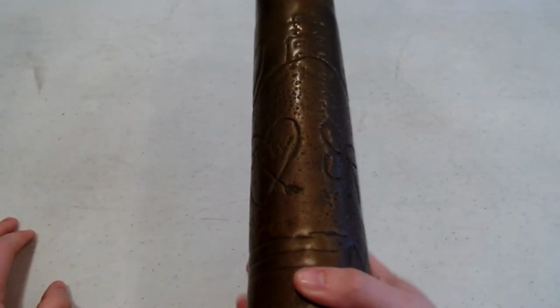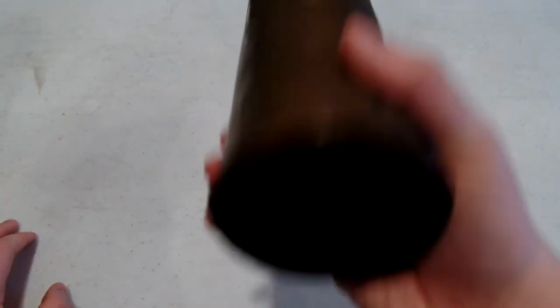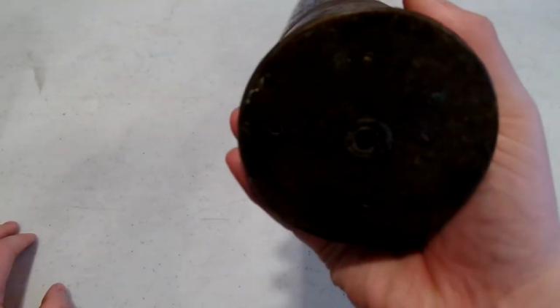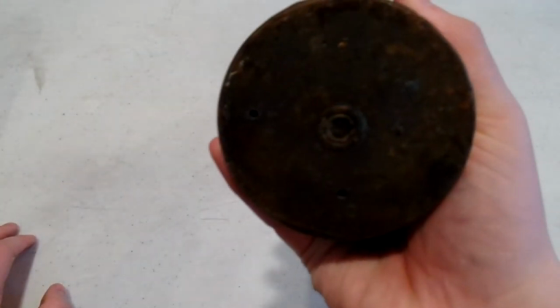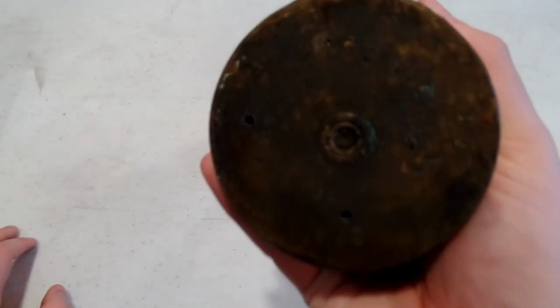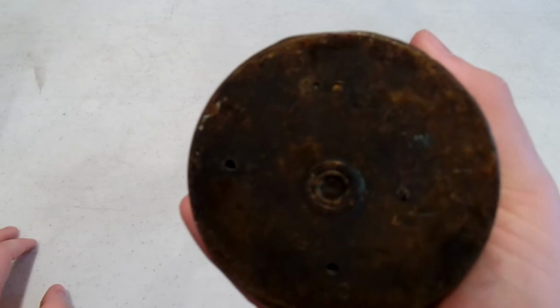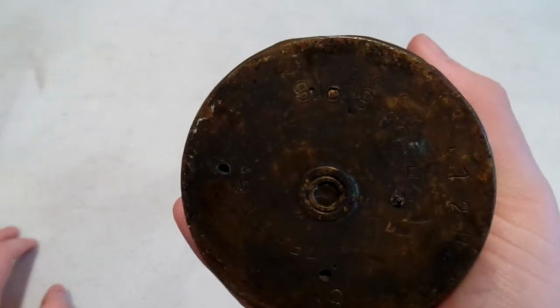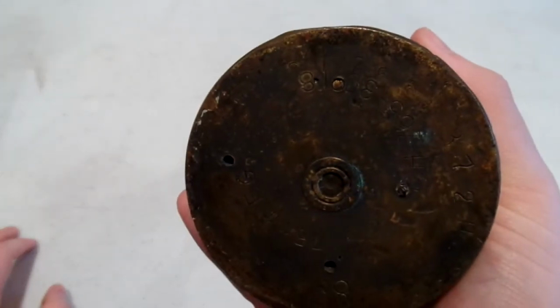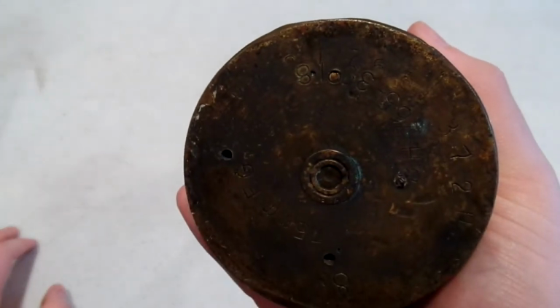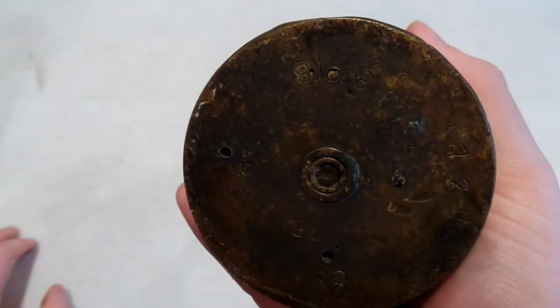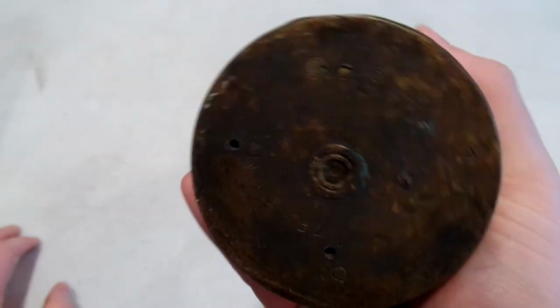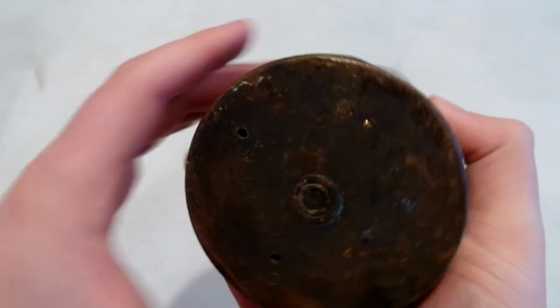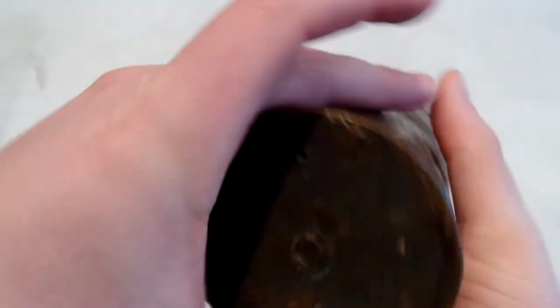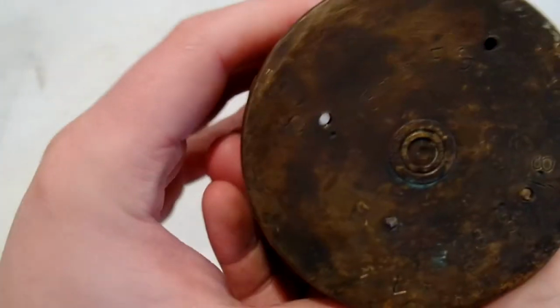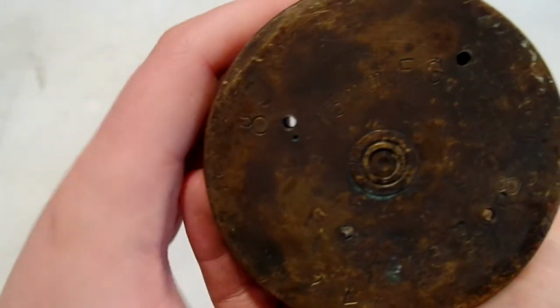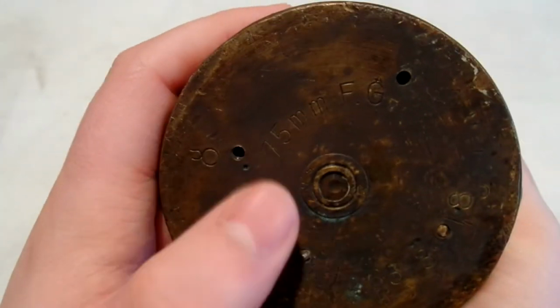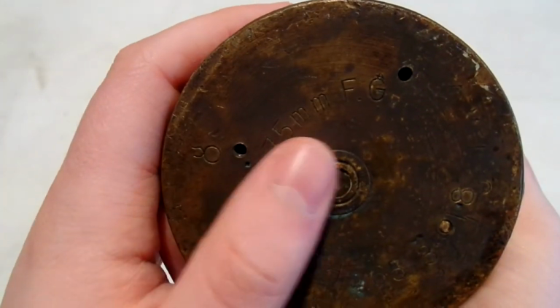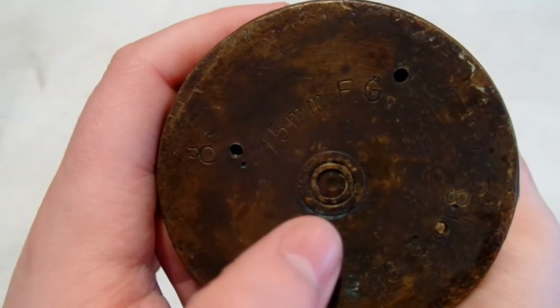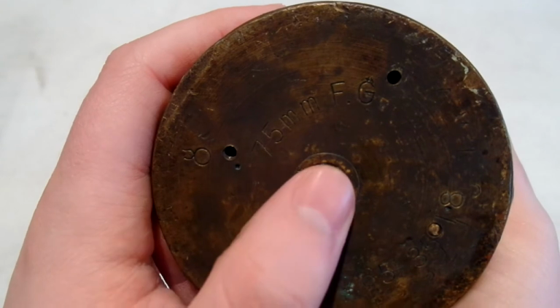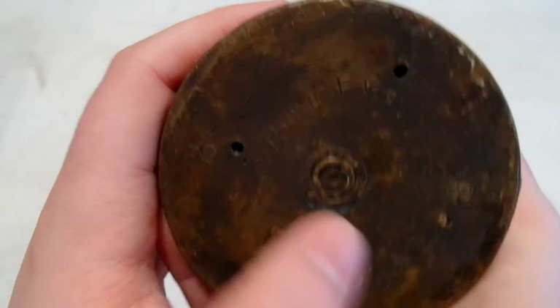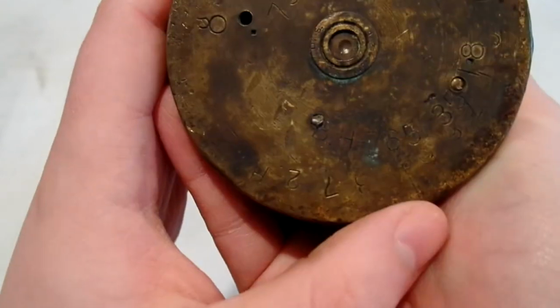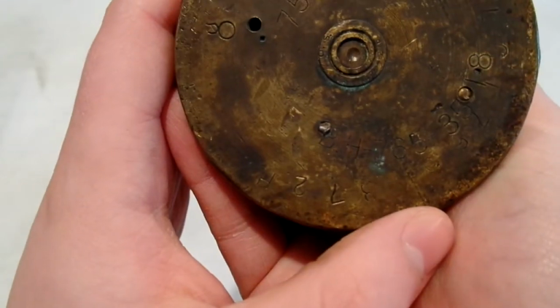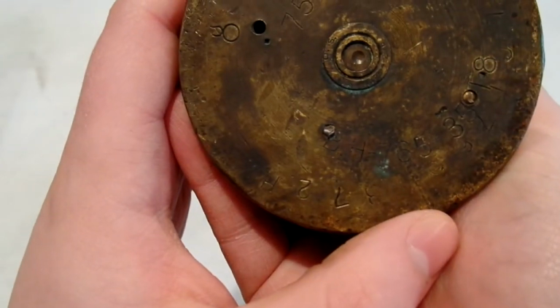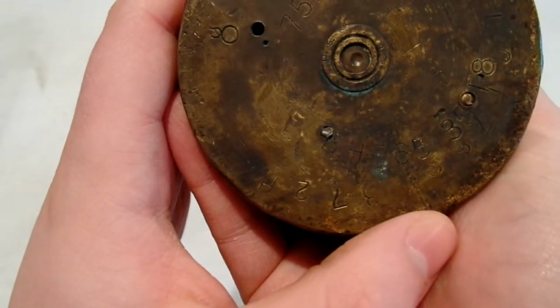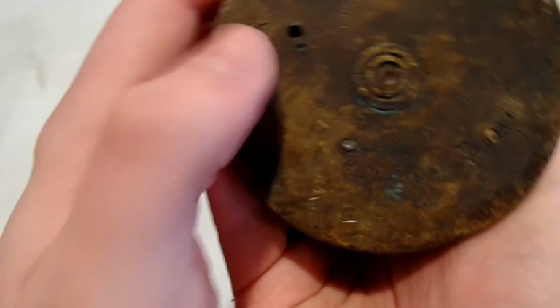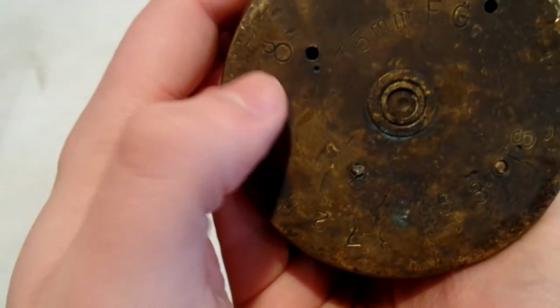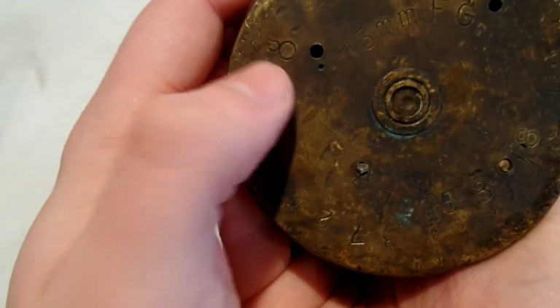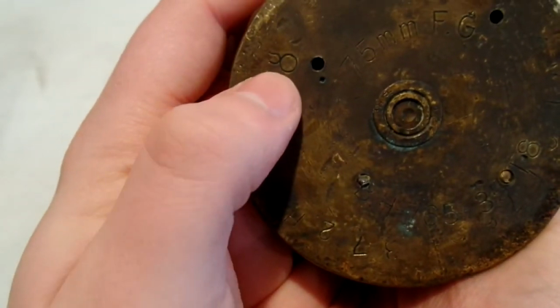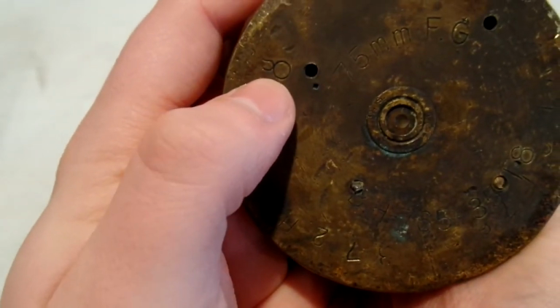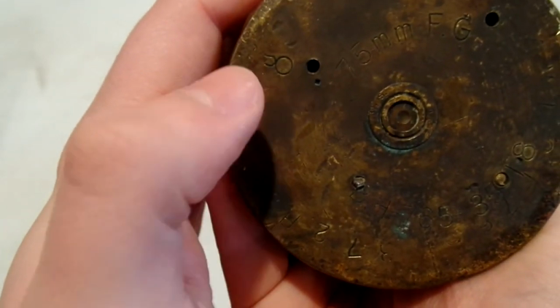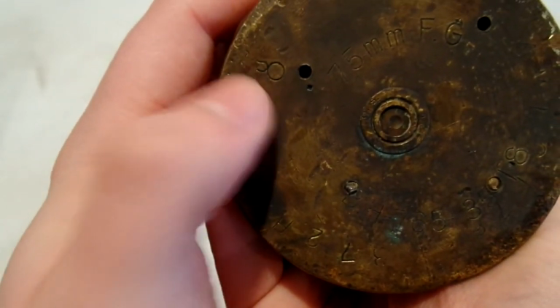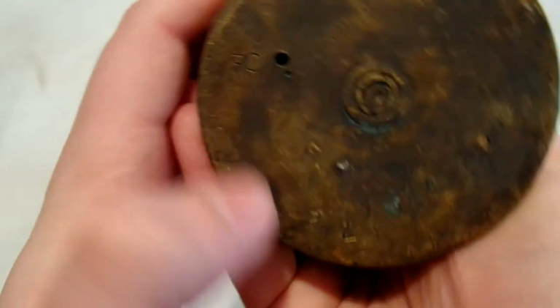It's a 75 millimeter shell. There's a US bomb proof mark on it - I believe that's what that is.